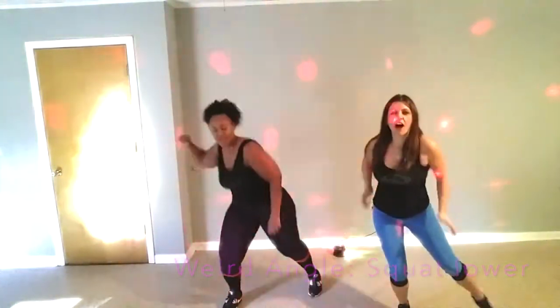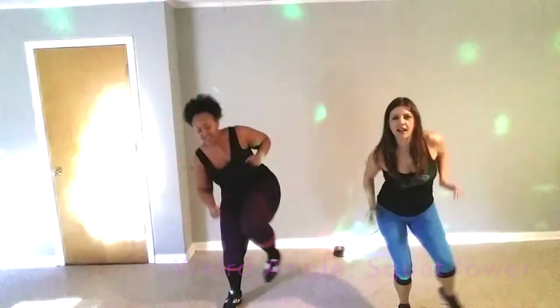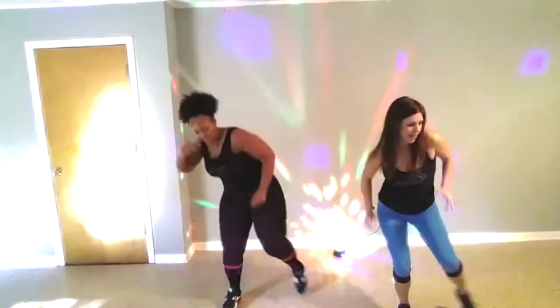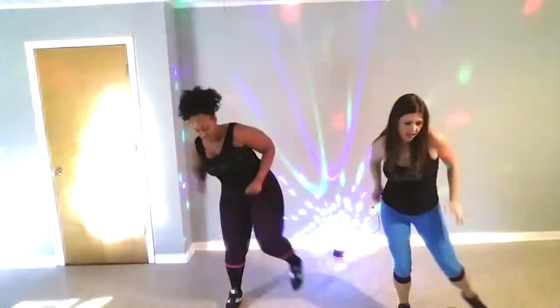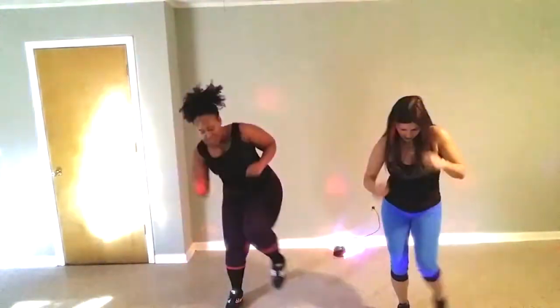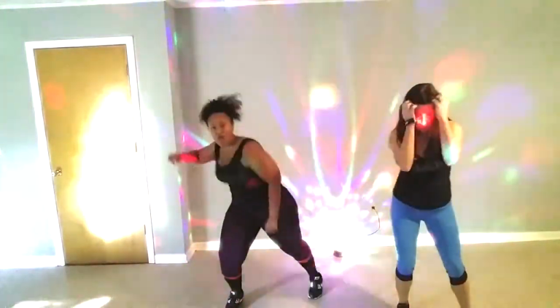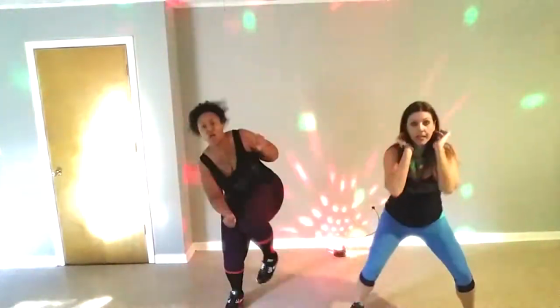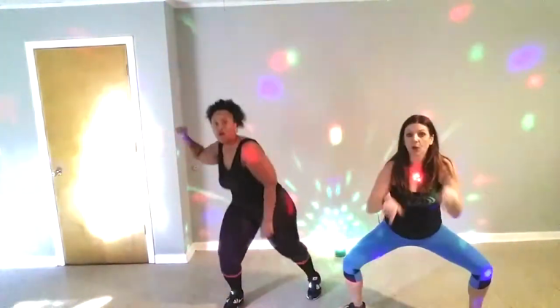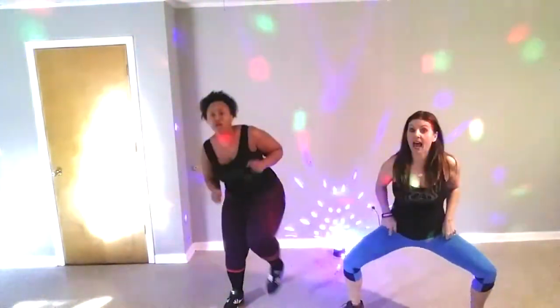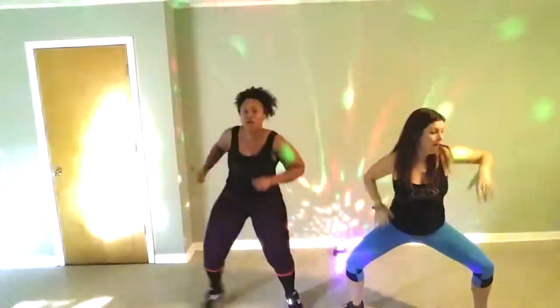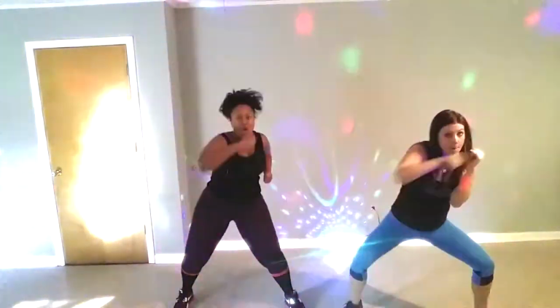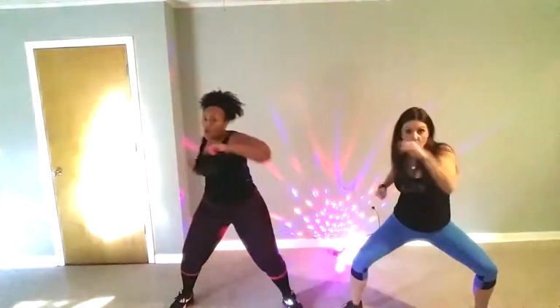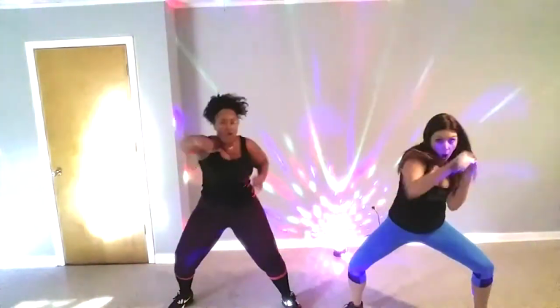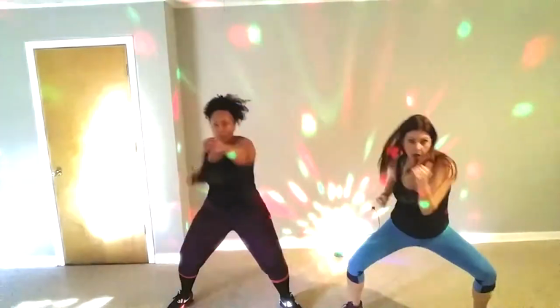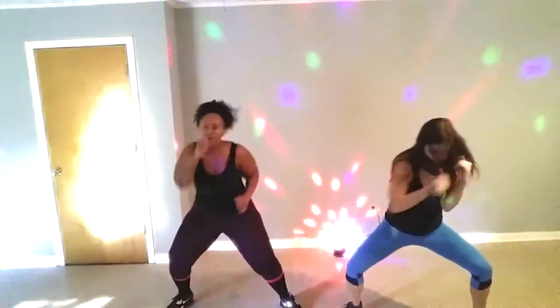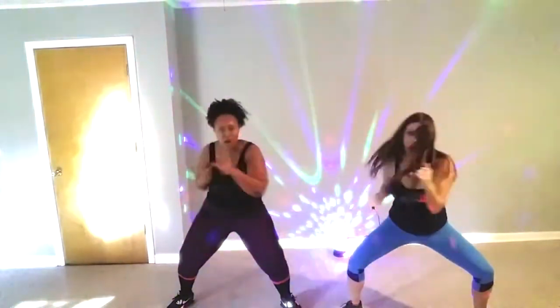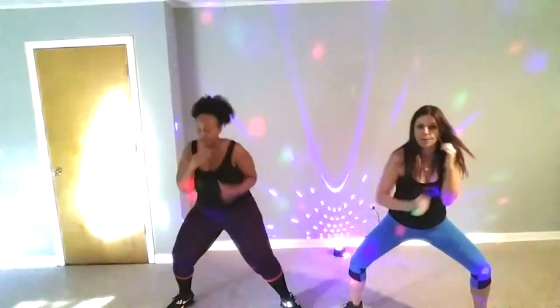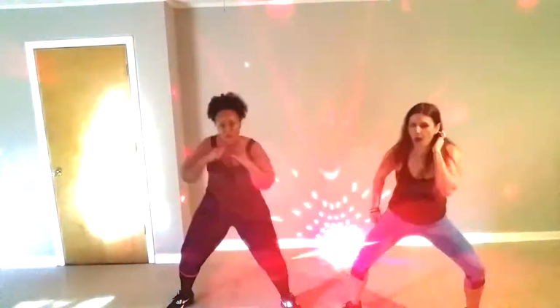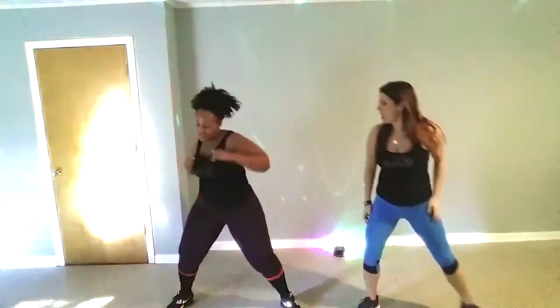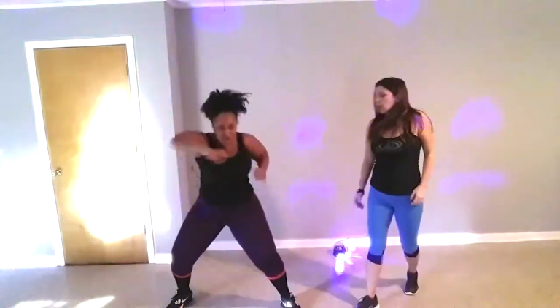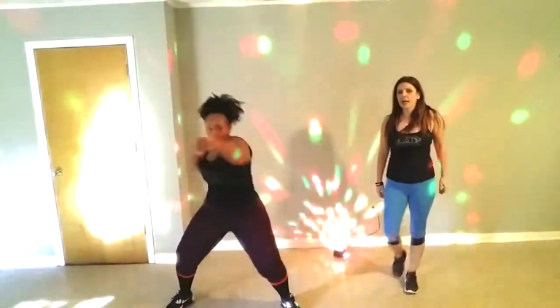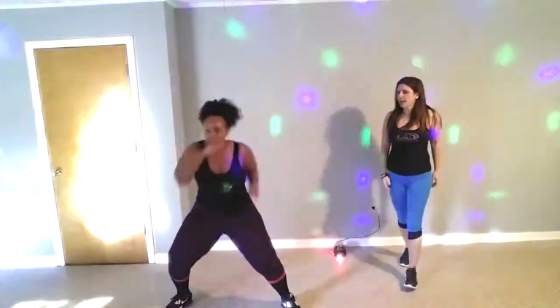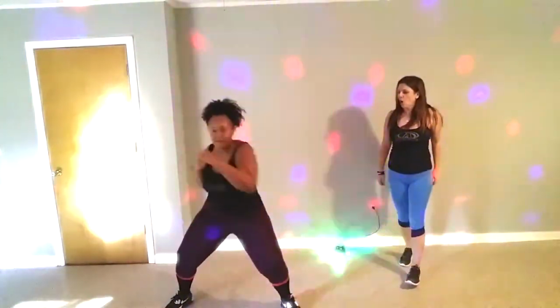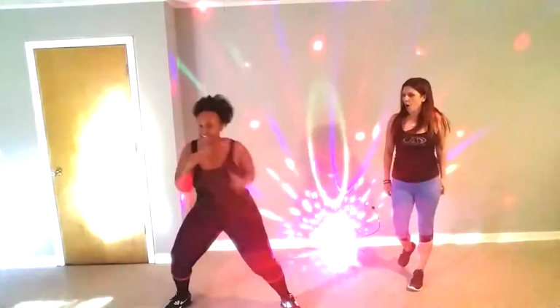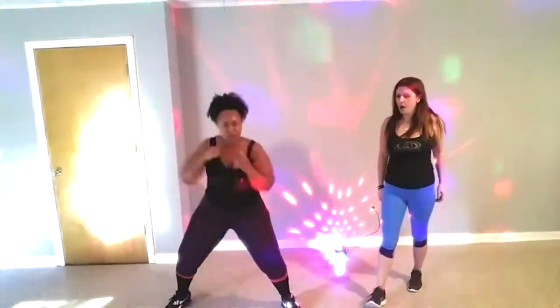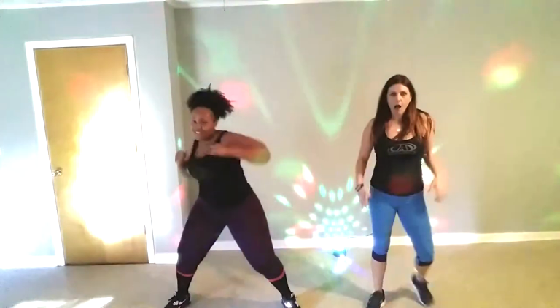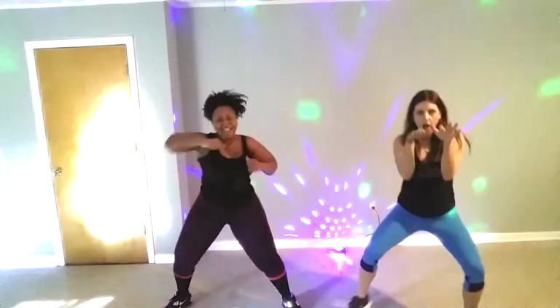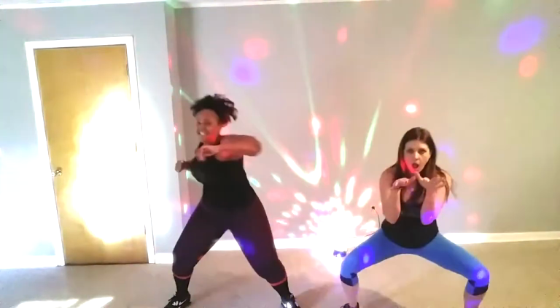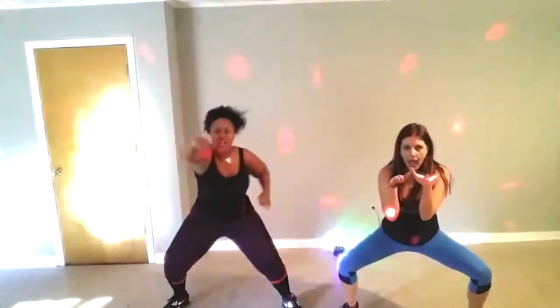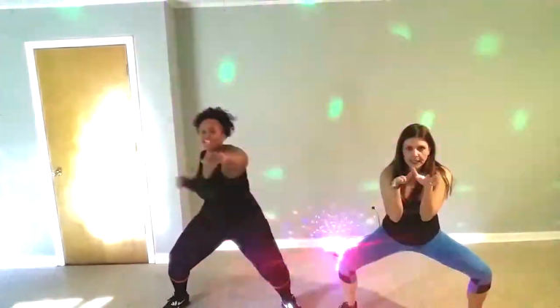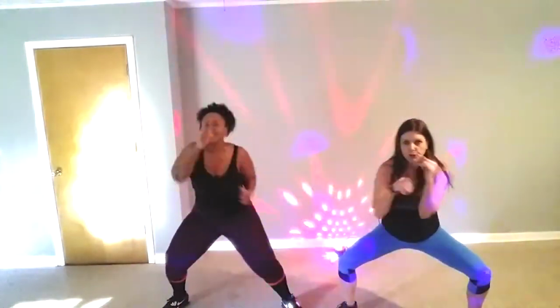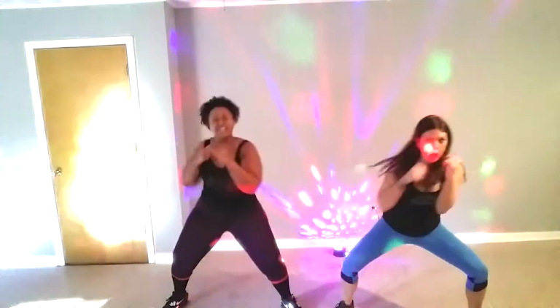Good. Good luck. Inner thighs. Lower. Punch, punch, punch. Come on, y'all — strong, strong. Ow! Get as low as you can go.